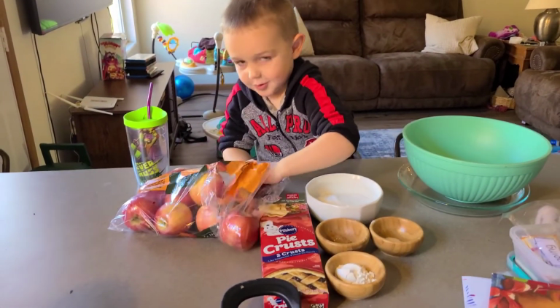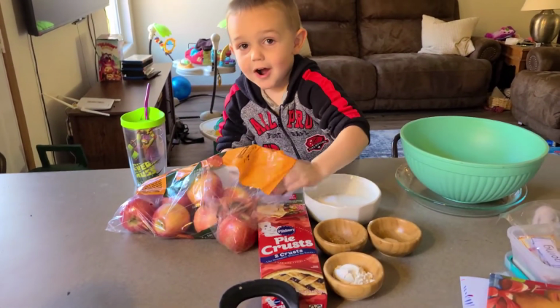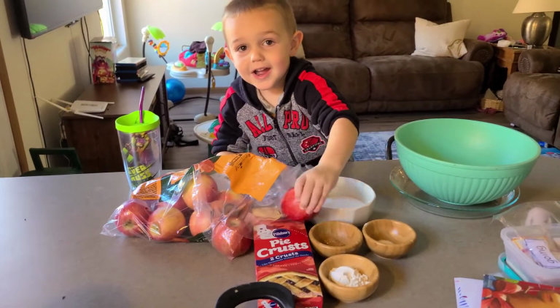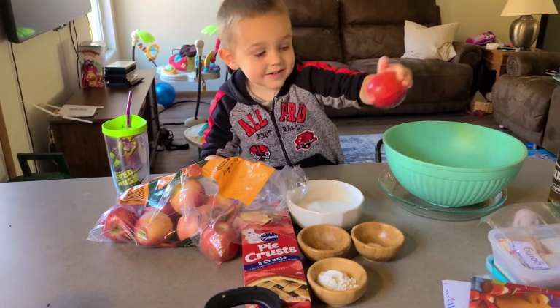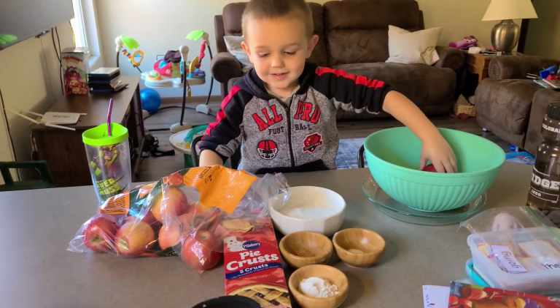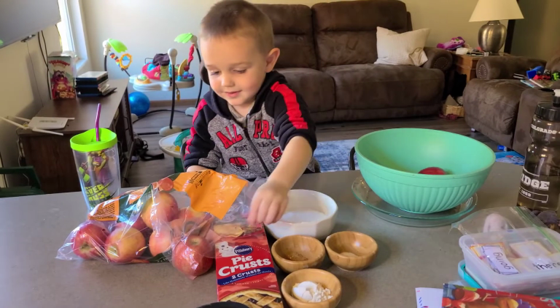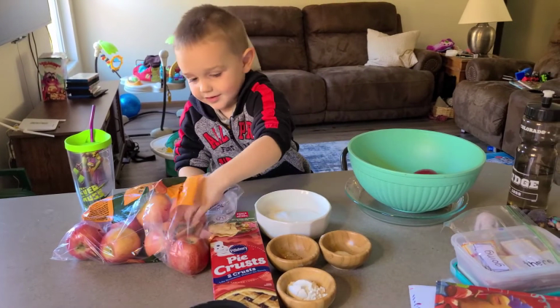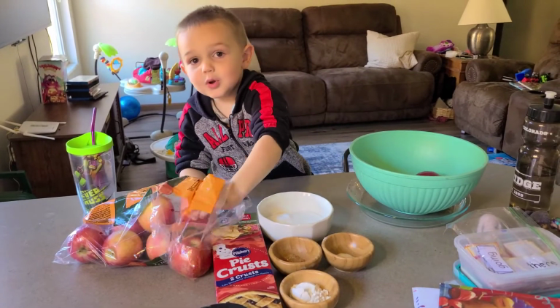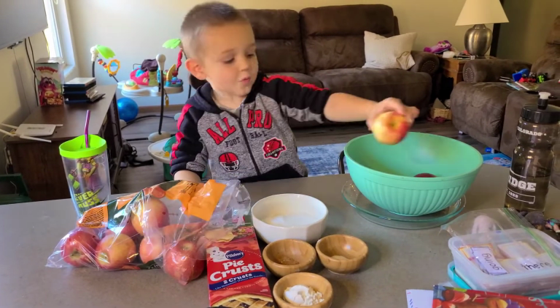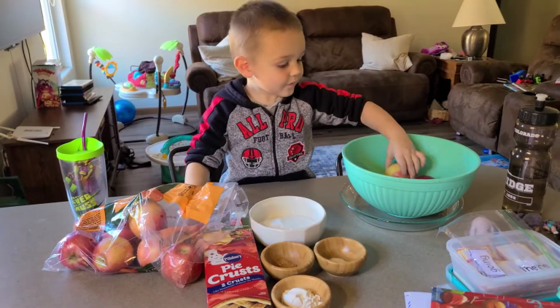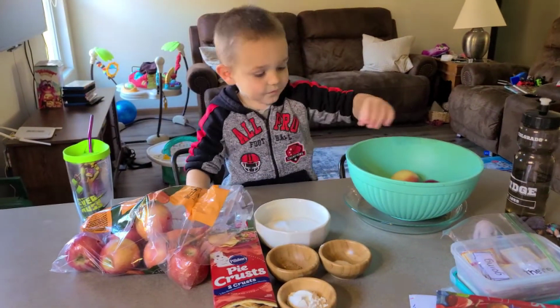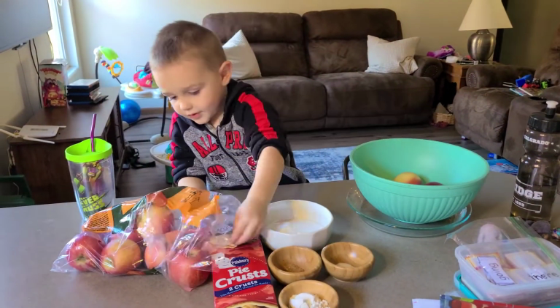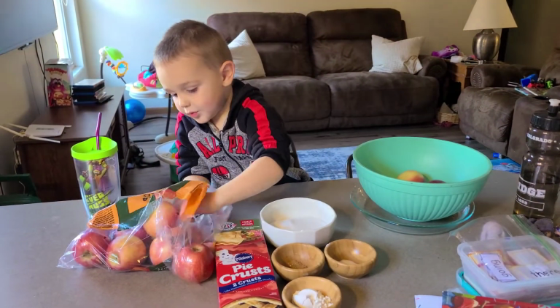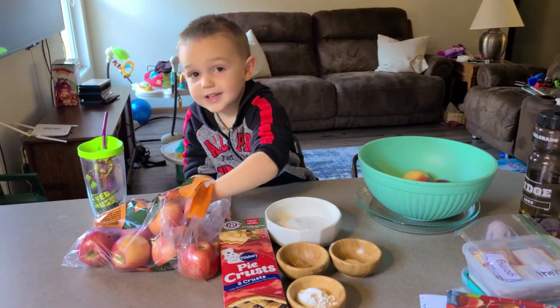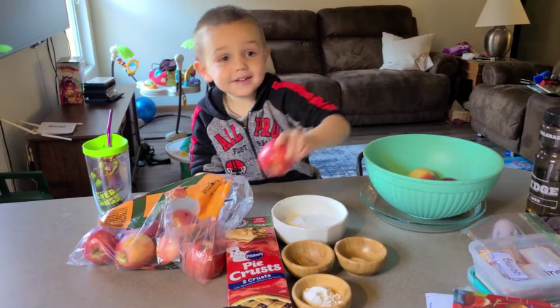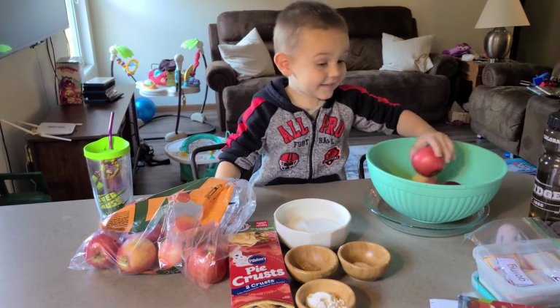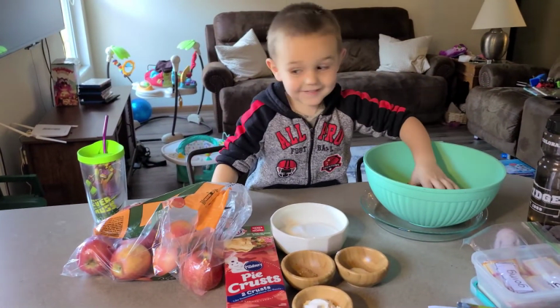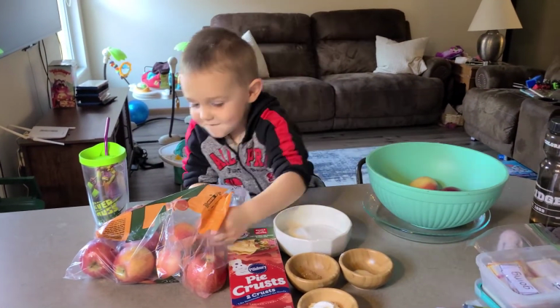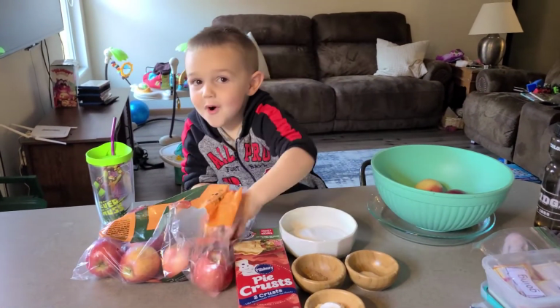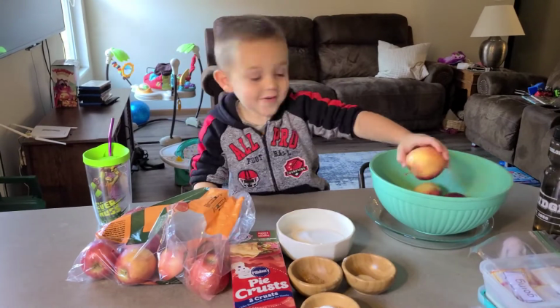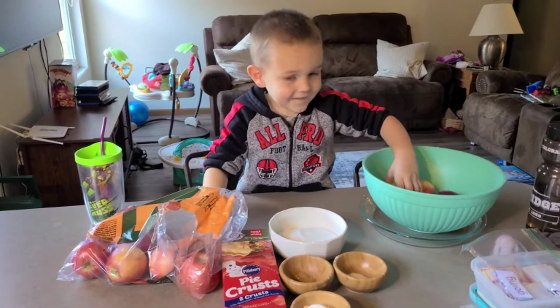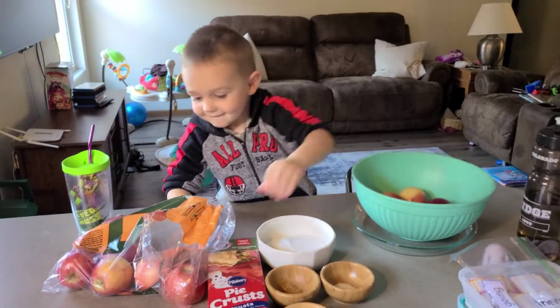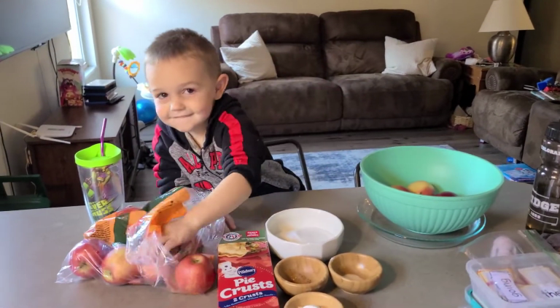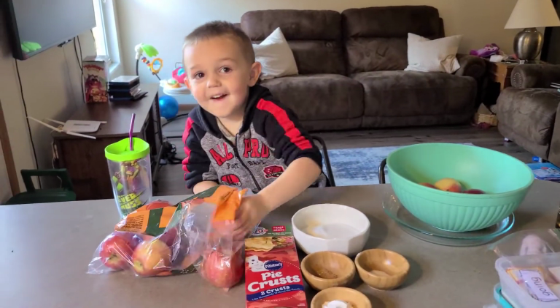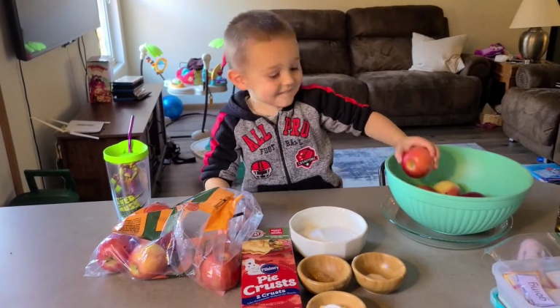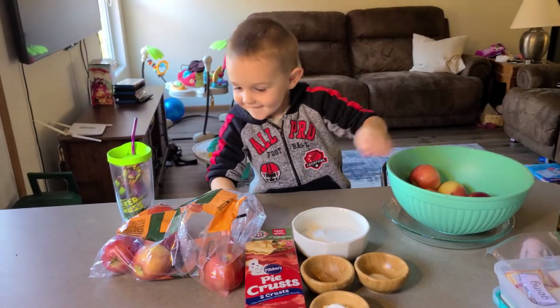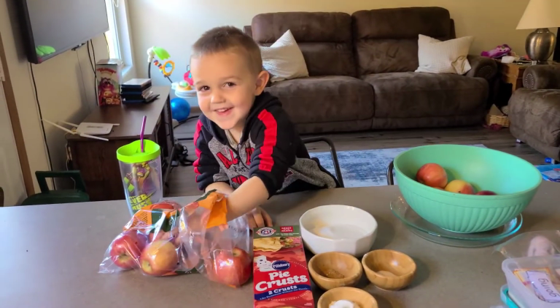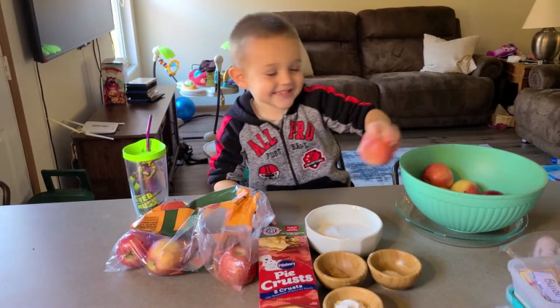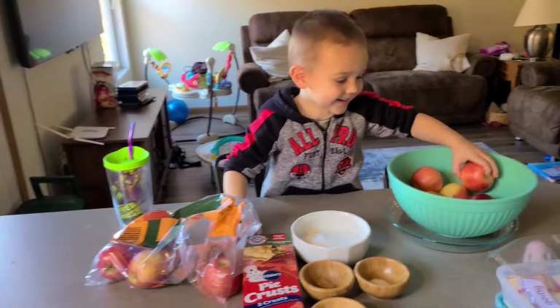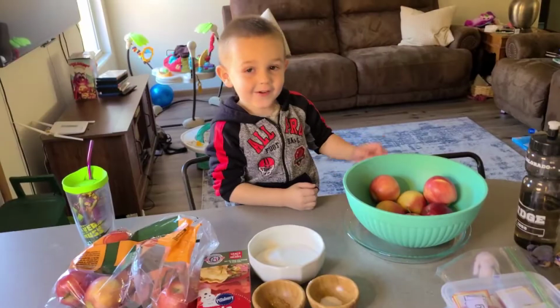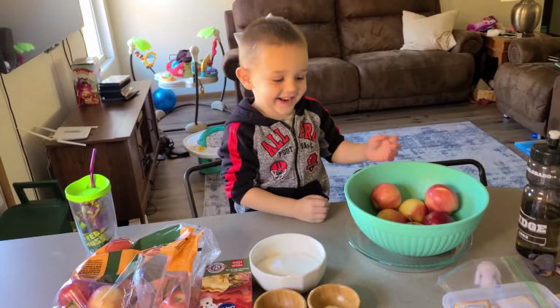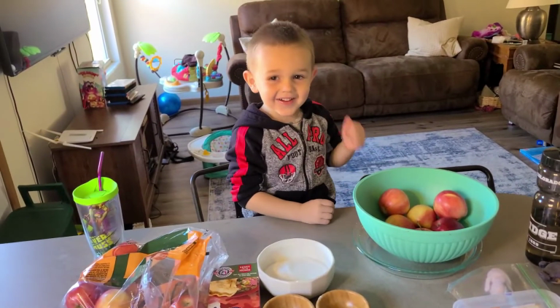One. Two. Three. Four. Five. Six. Let's slice them up.